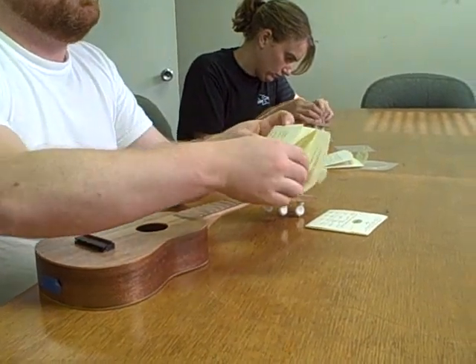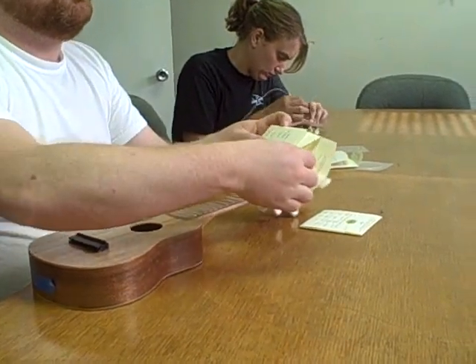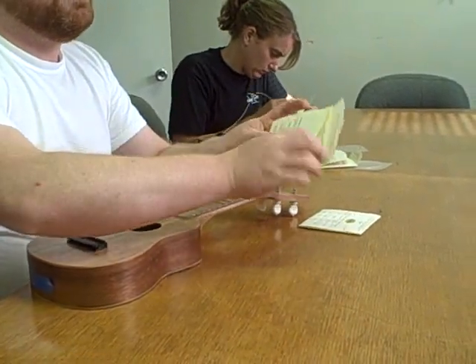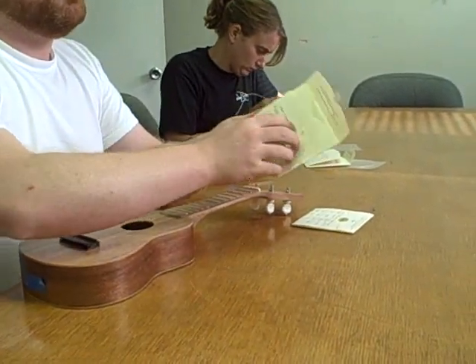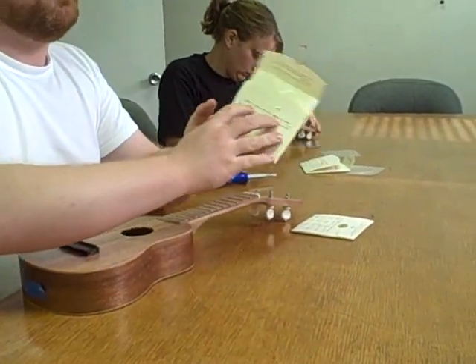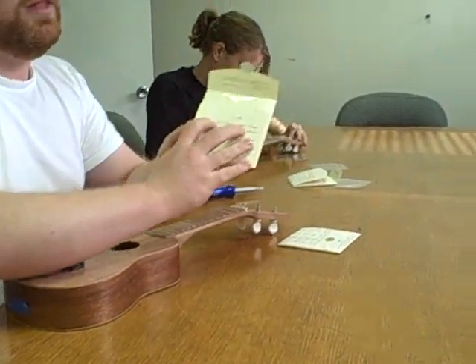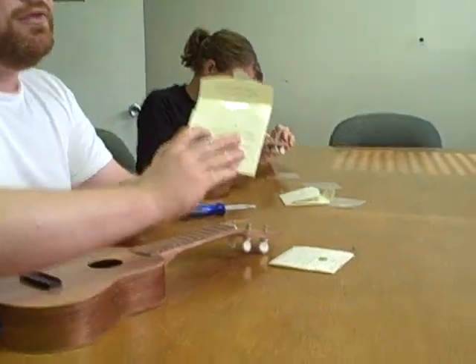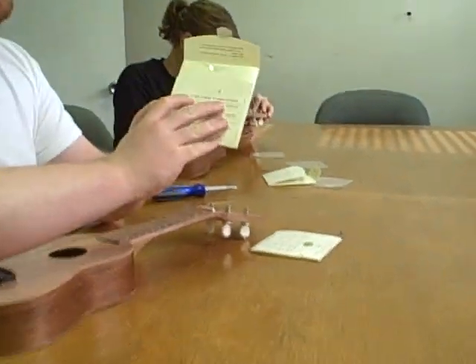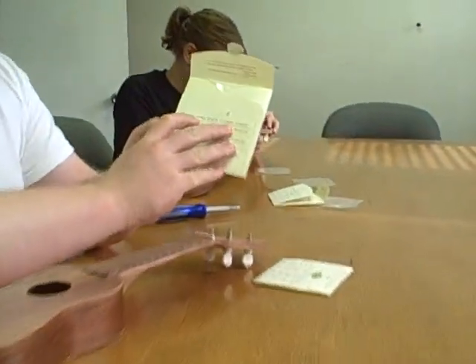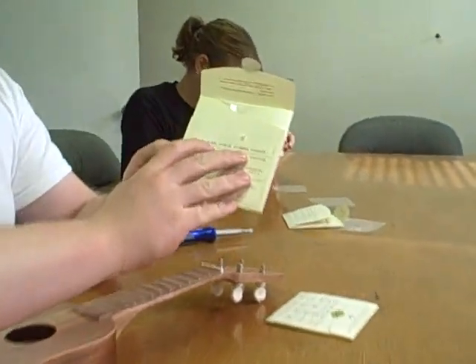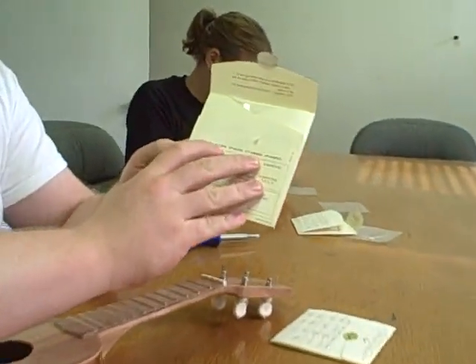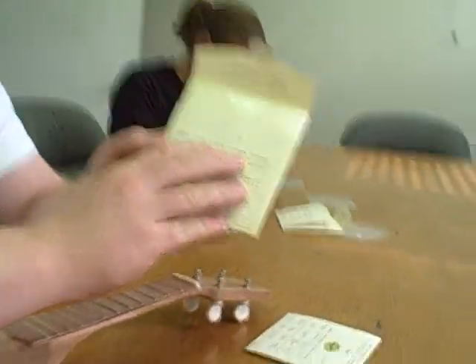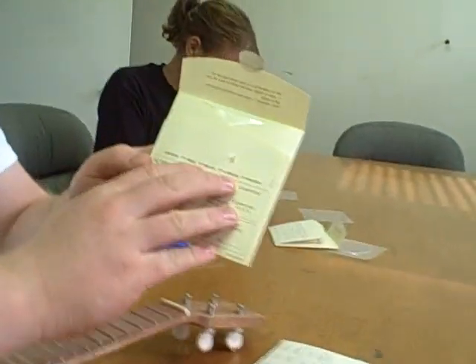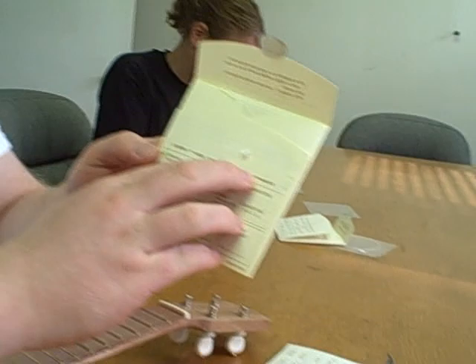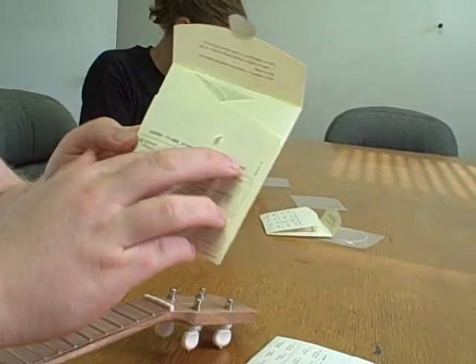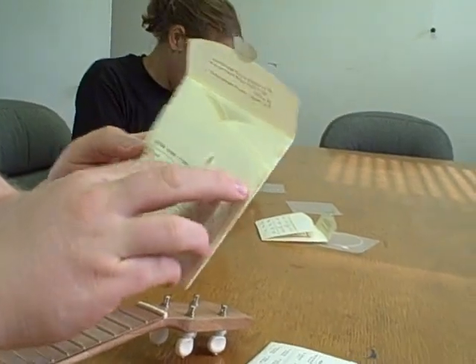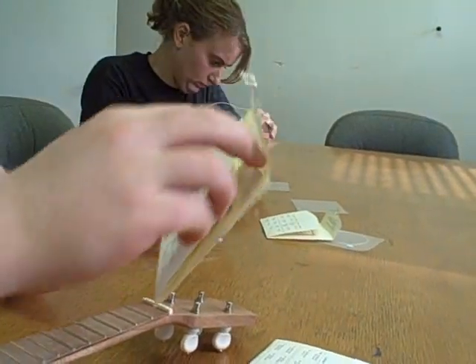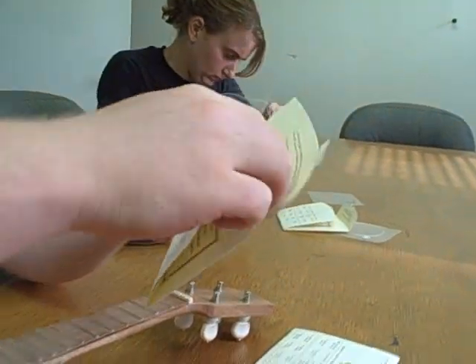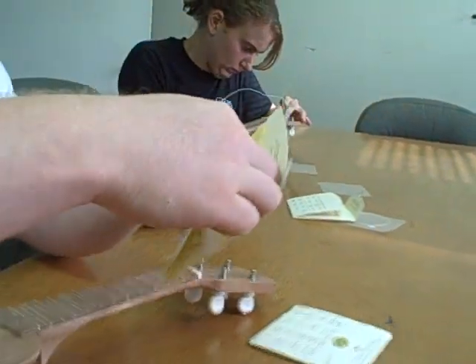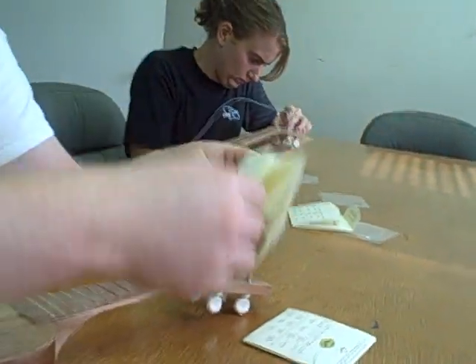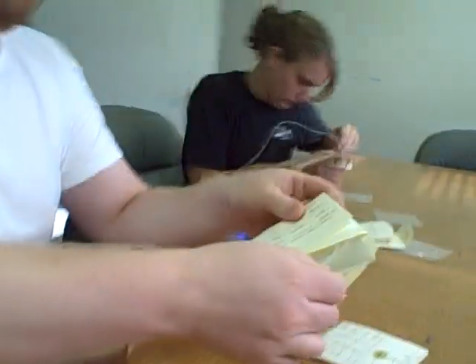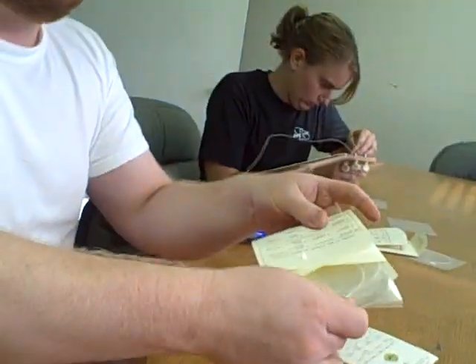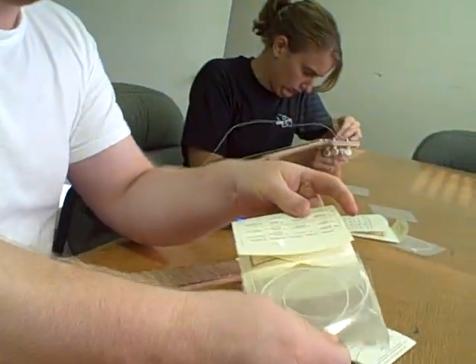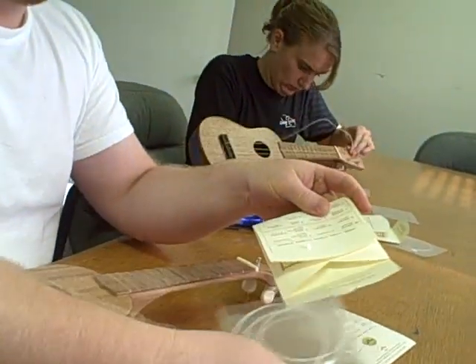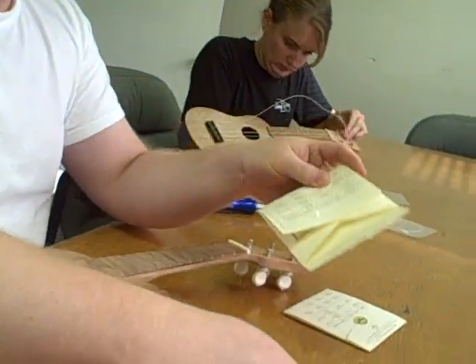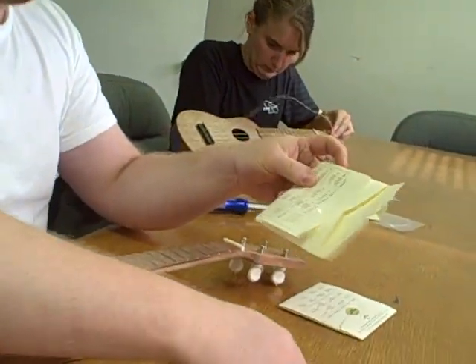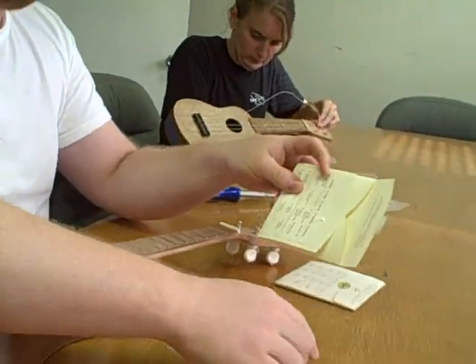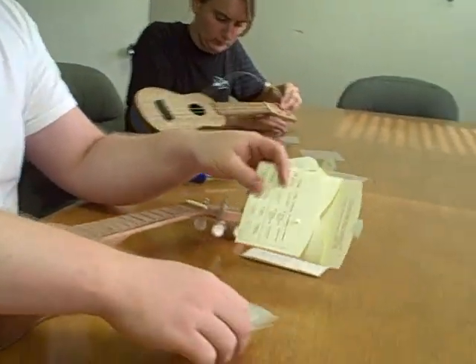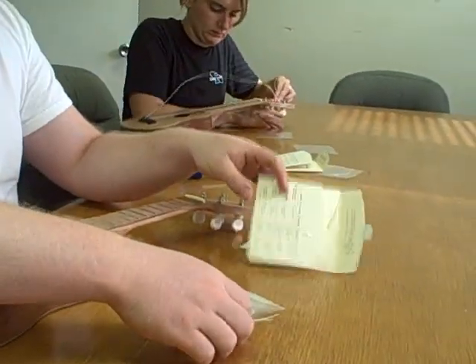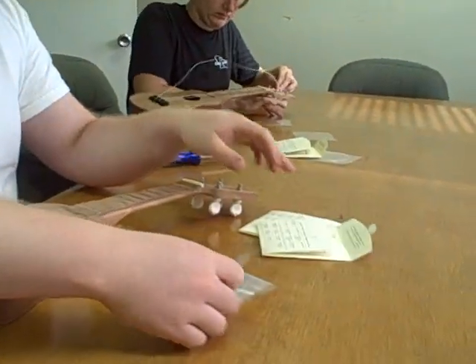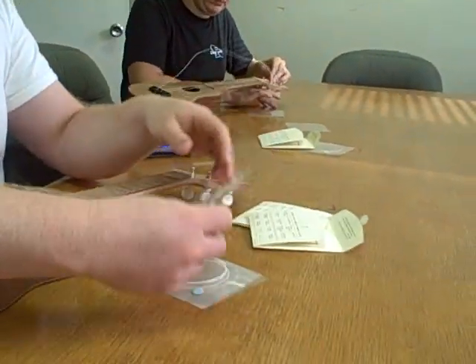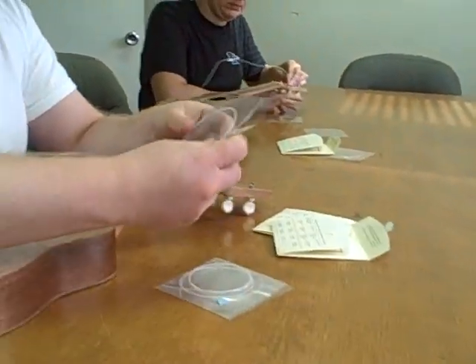Most strings will have some sort of a legend. This says one red, two blue, three green, four white. That's the sticker color on the package, and they're usually in order as well.